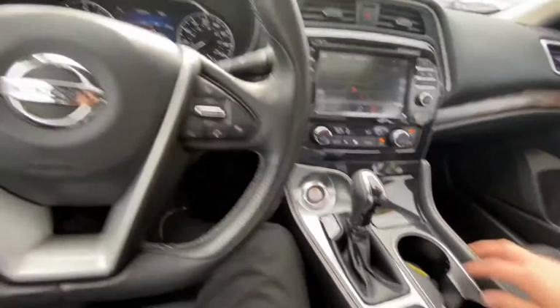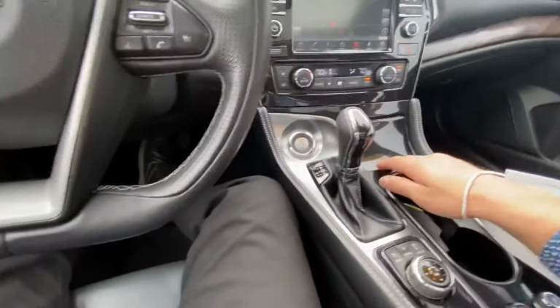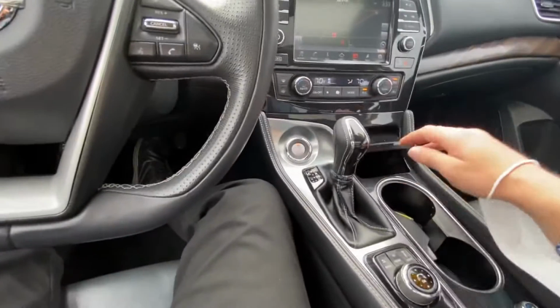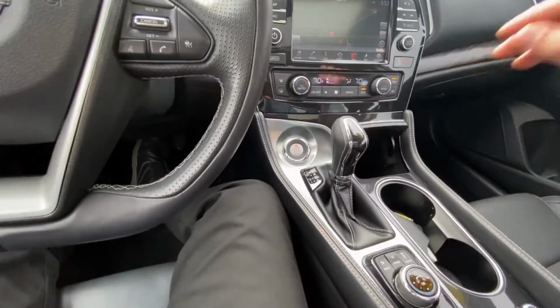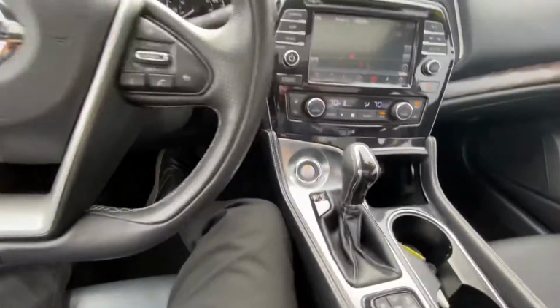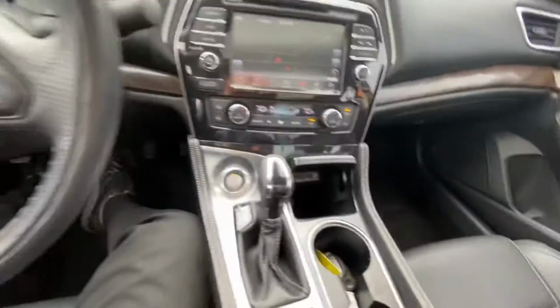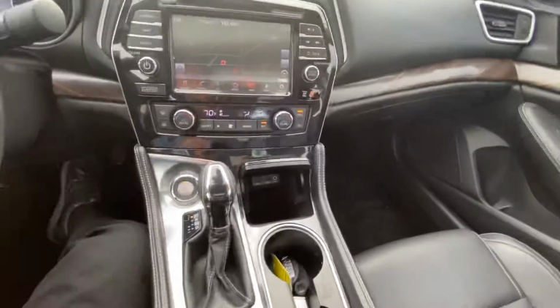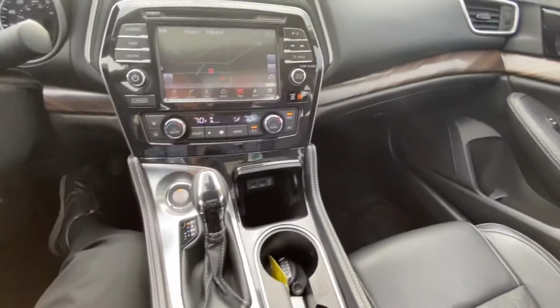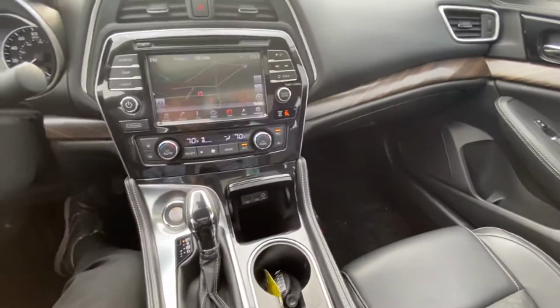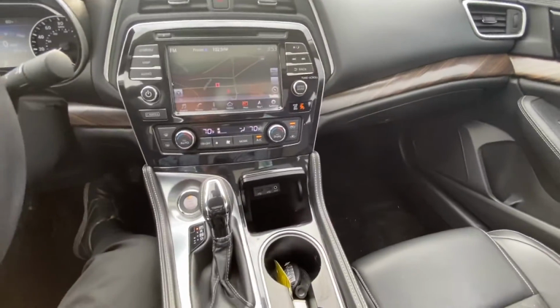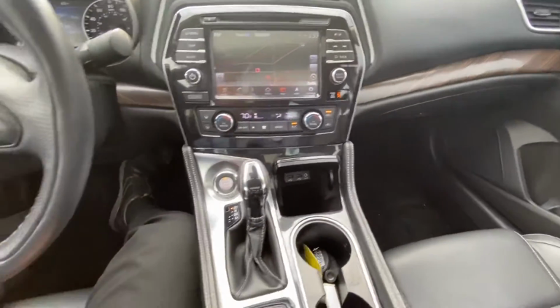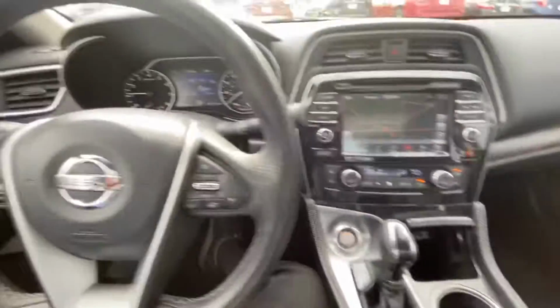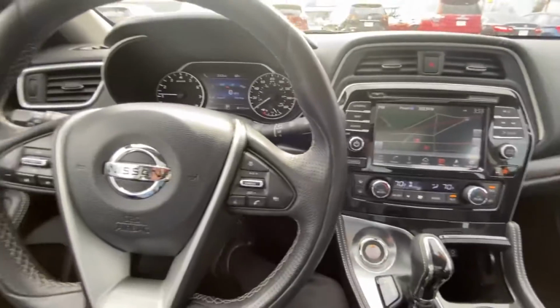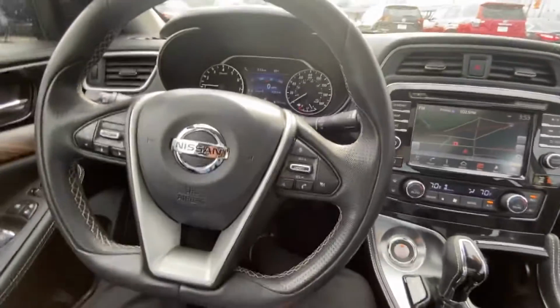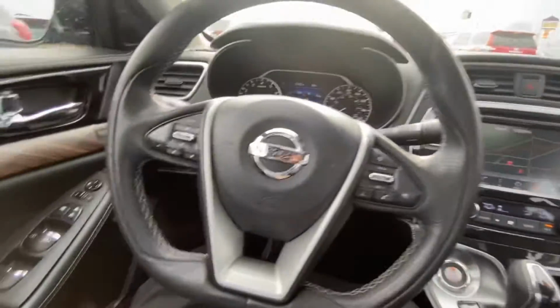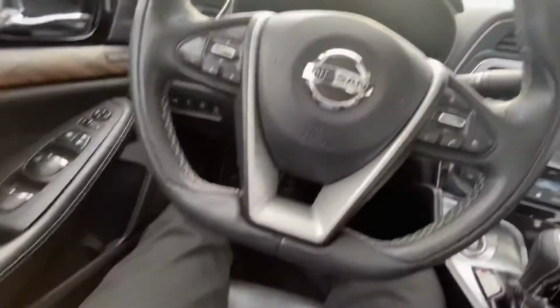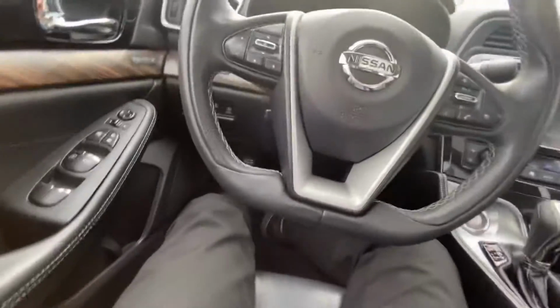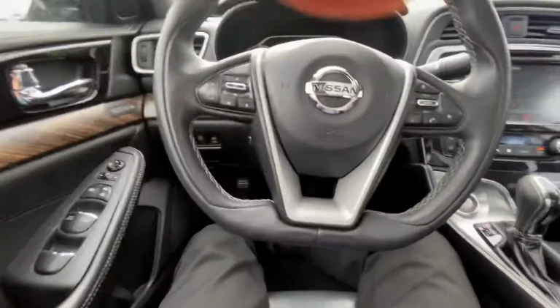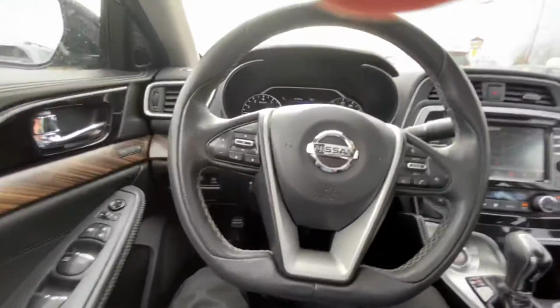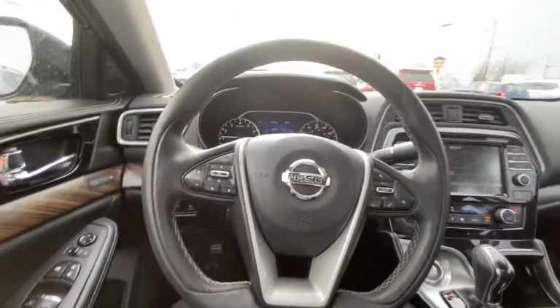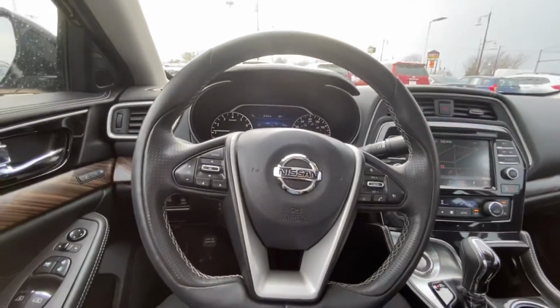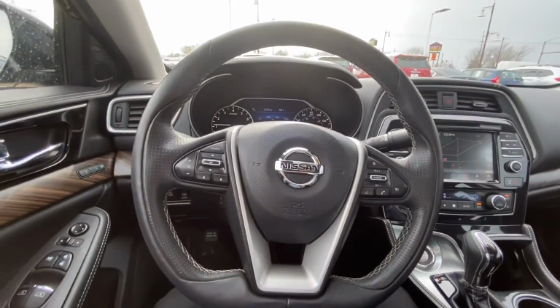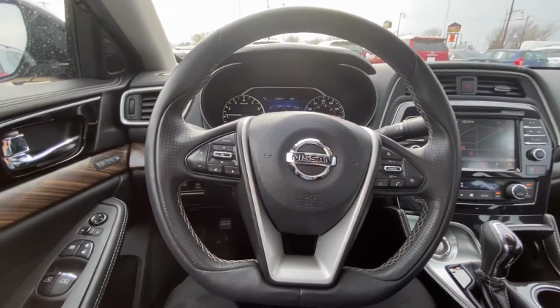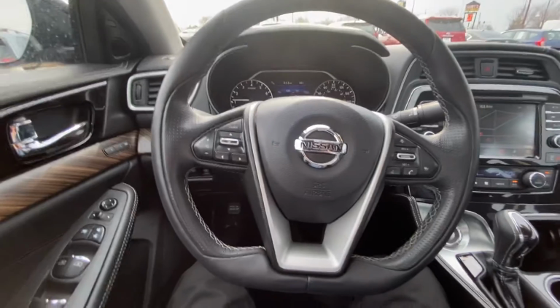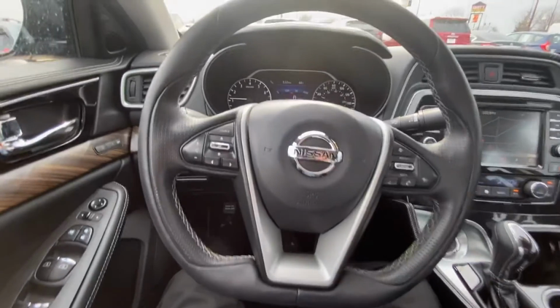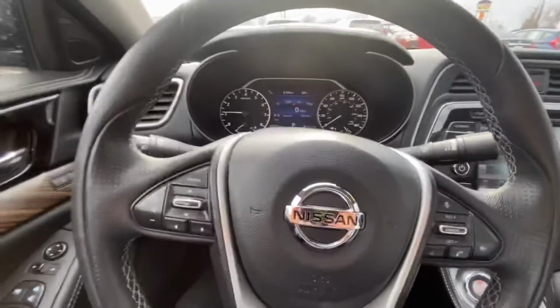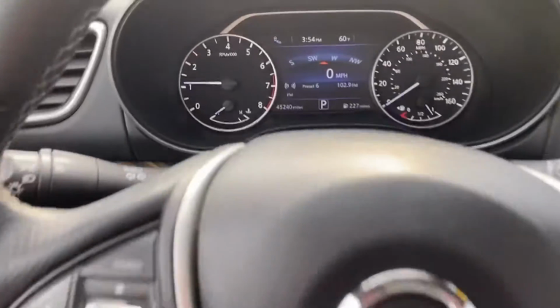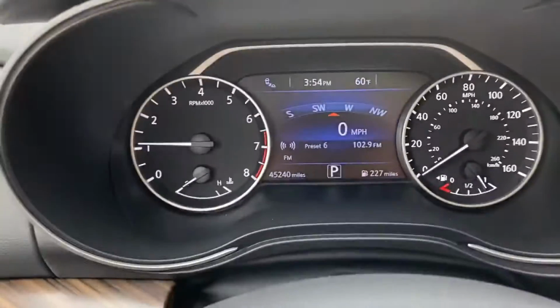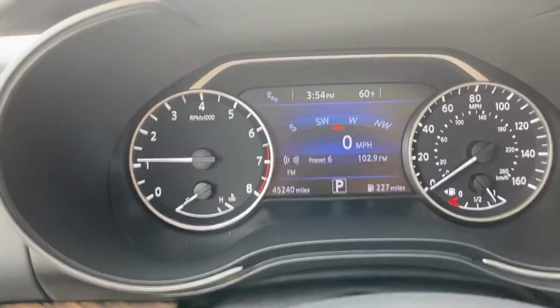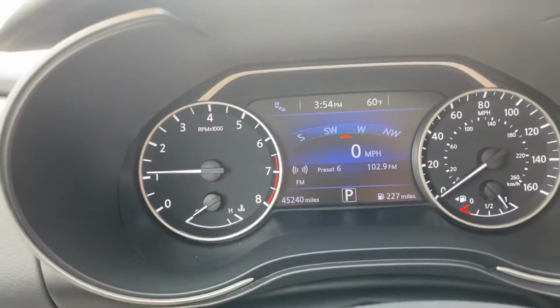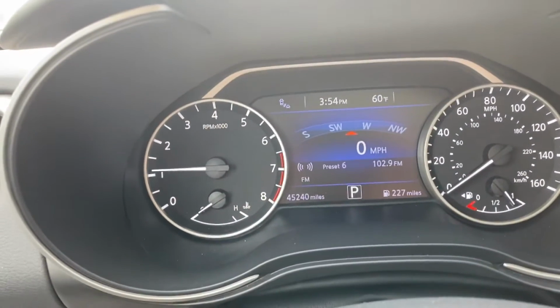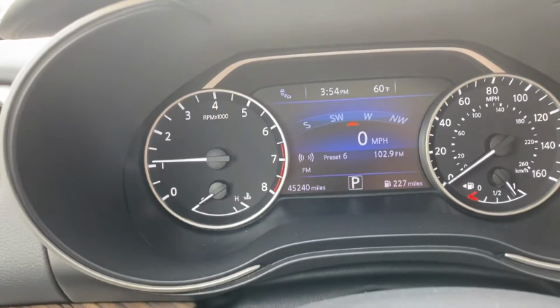I'm about to go test drive this because my favorite car right now is the Maxima. I just love the way it feels with its luxurious sport feeling. And this one even has lower miles at 45,000.